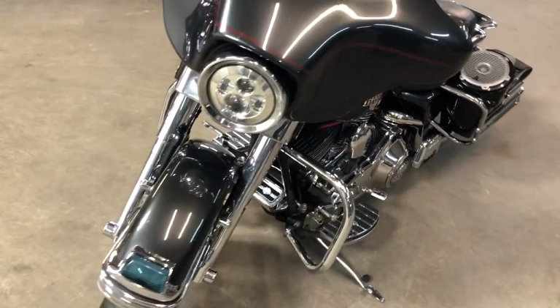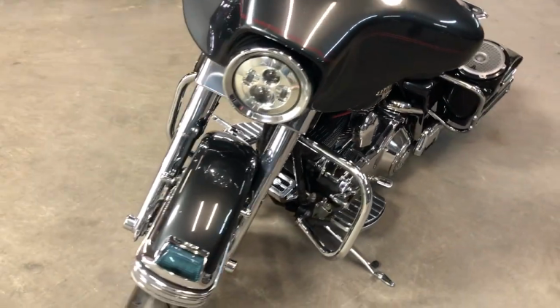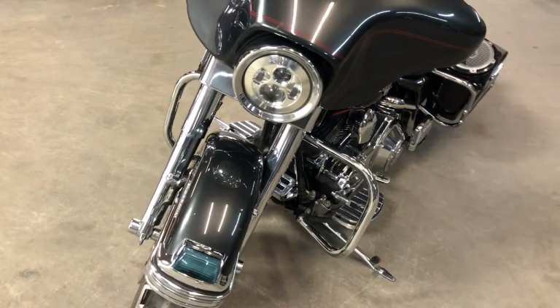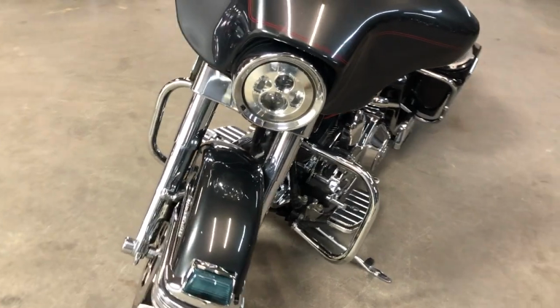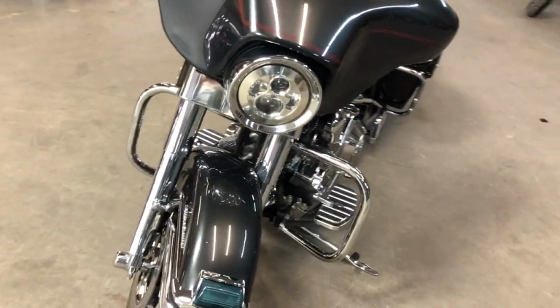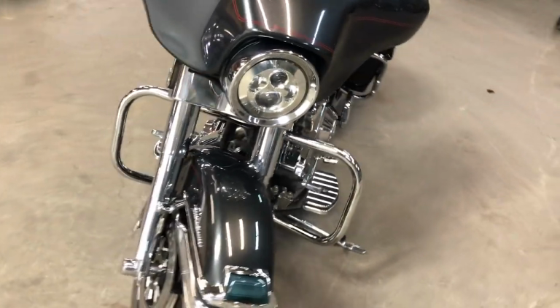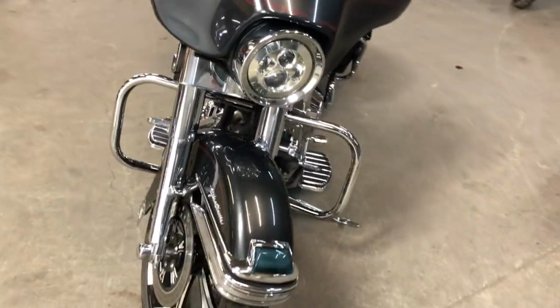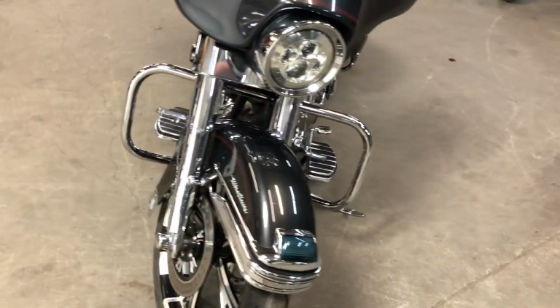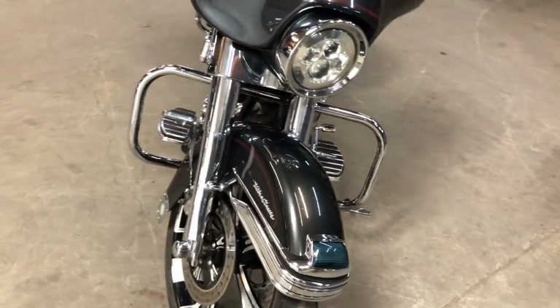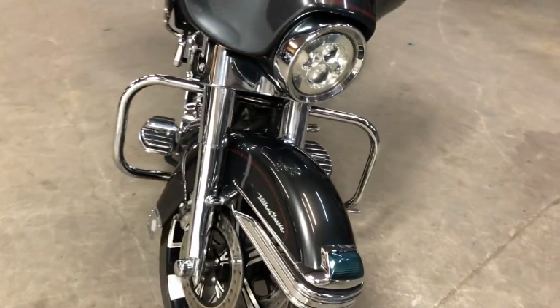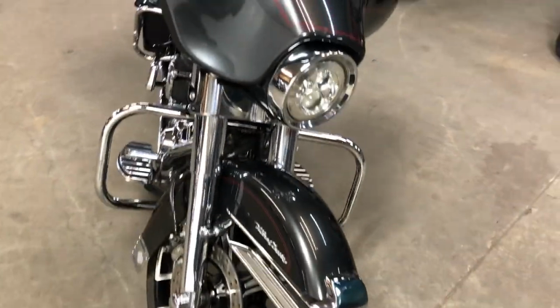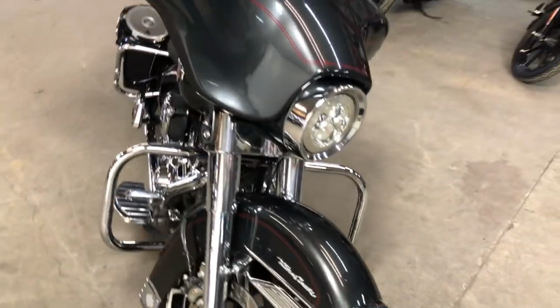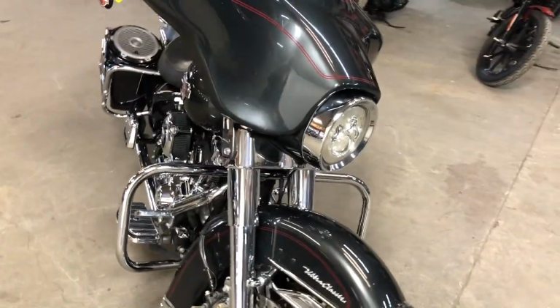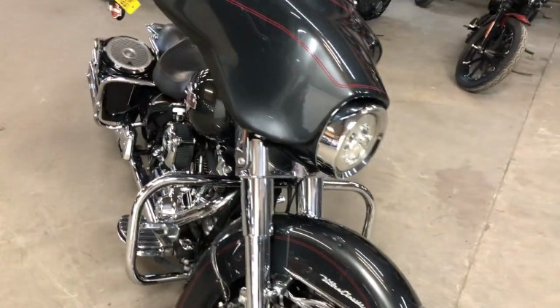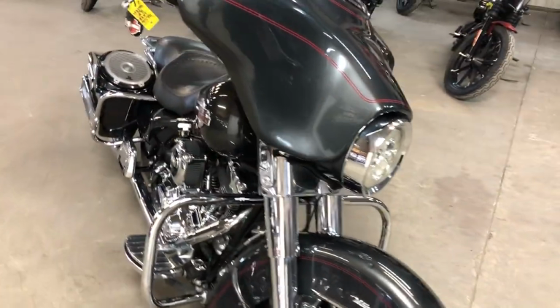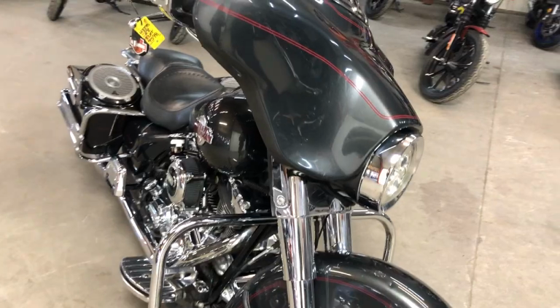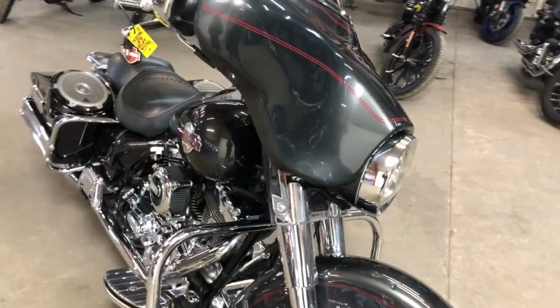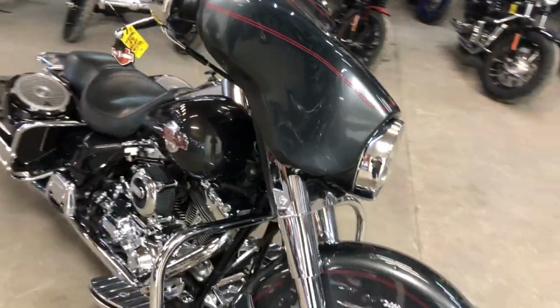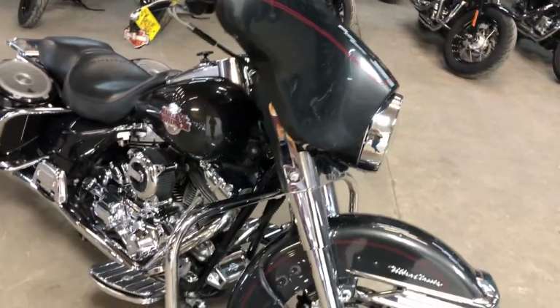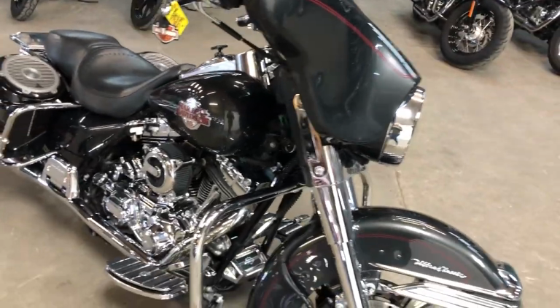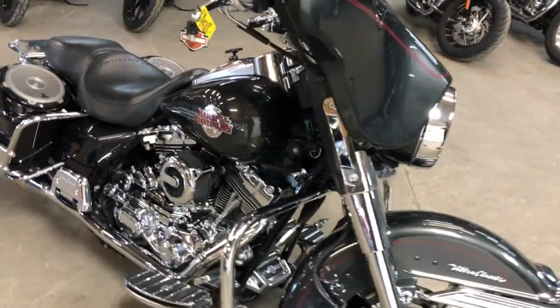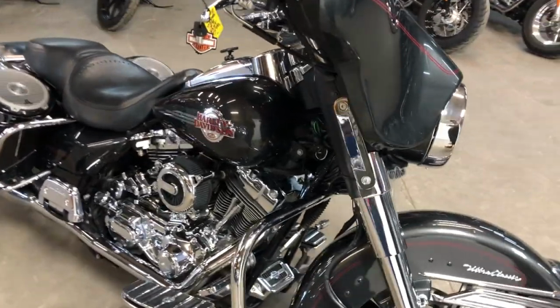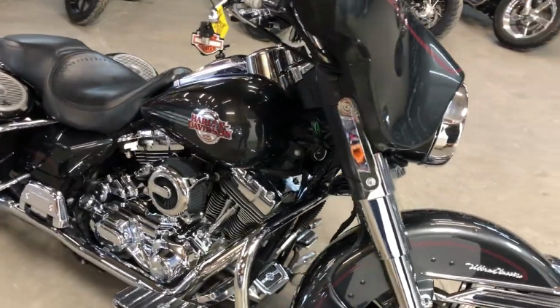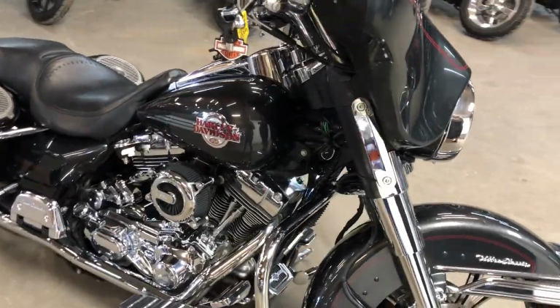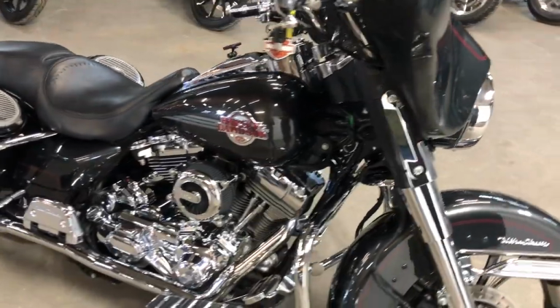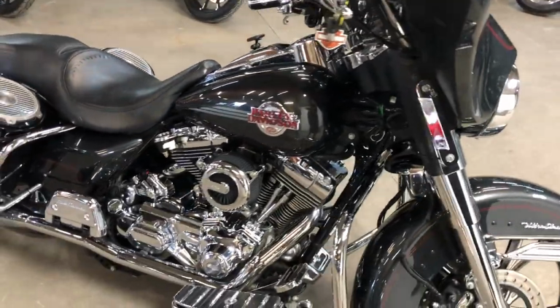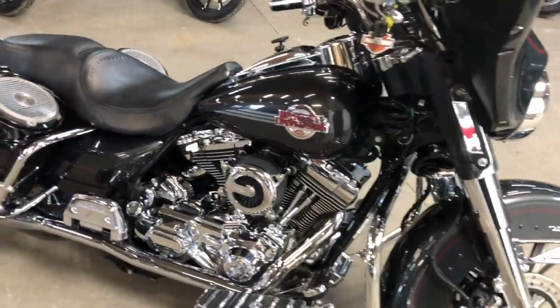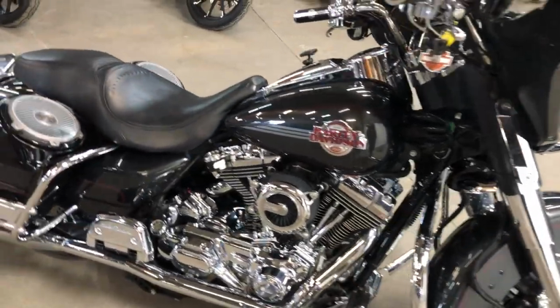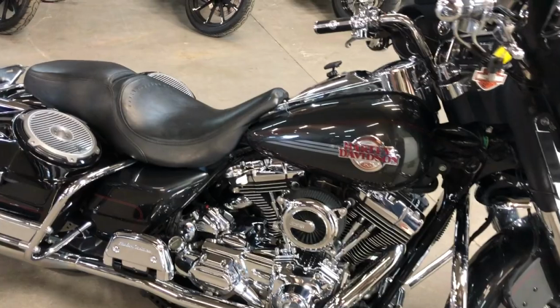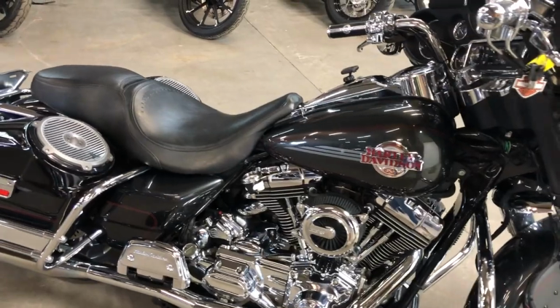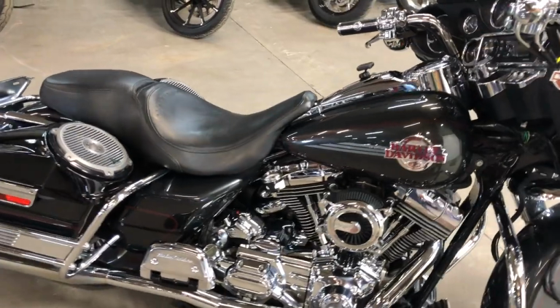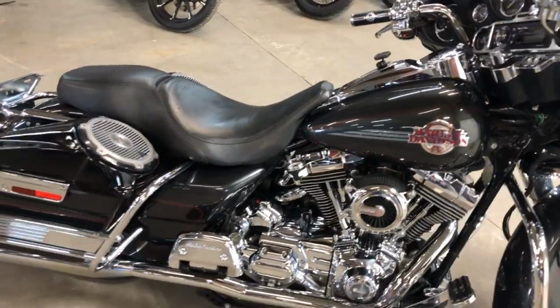Got a 21-inch custom mag wheel, air ride suspension, chrome front end. Got the Willy G packages — Willy G all over this thing. You got a day maker headlight, chrome switch housings, and a Vance & Hines intake with a Vance & Hines exhaust.